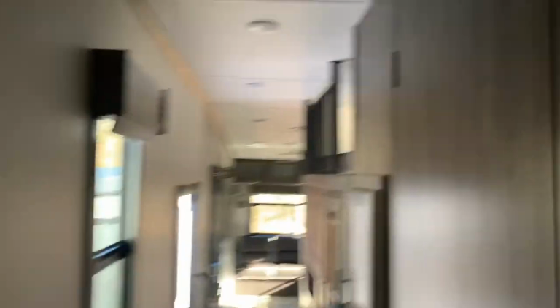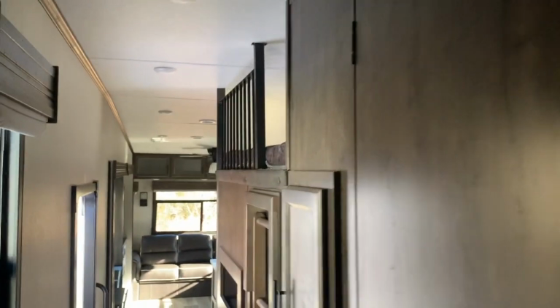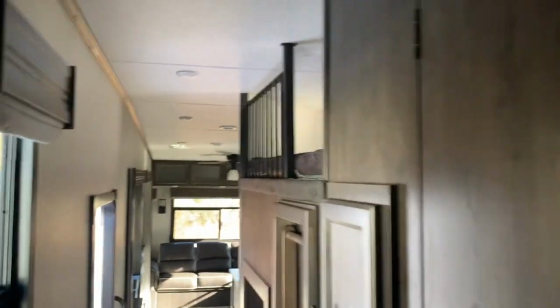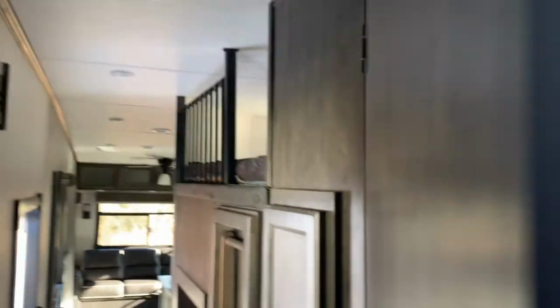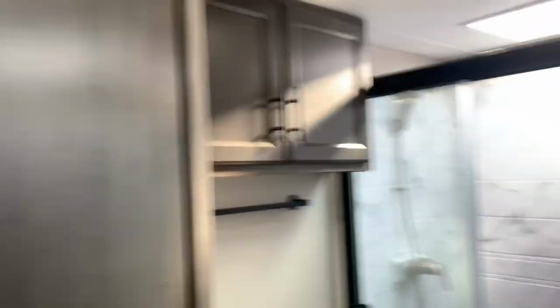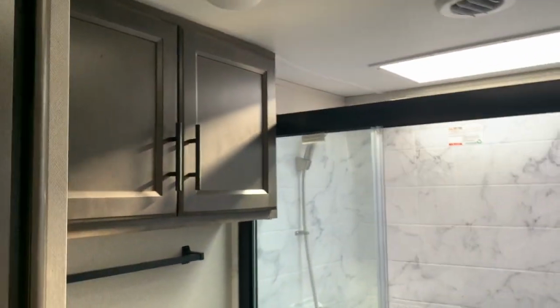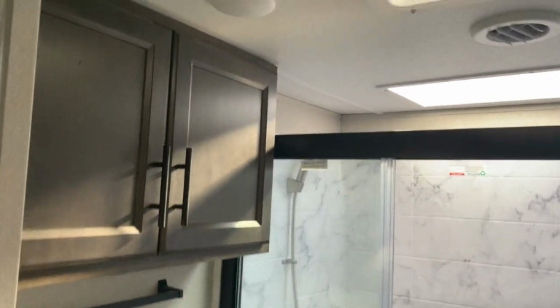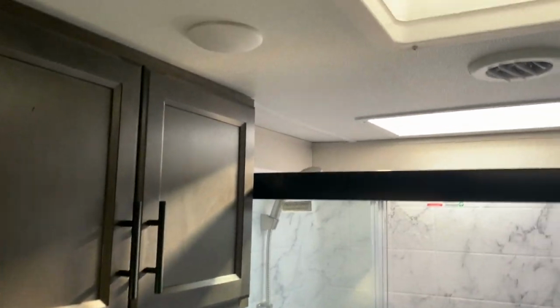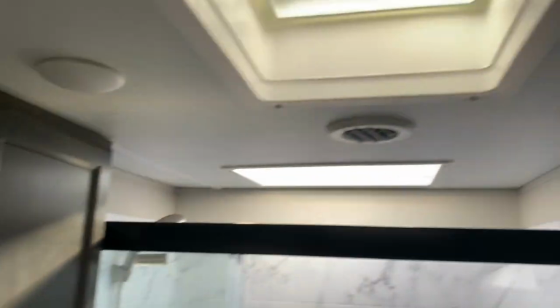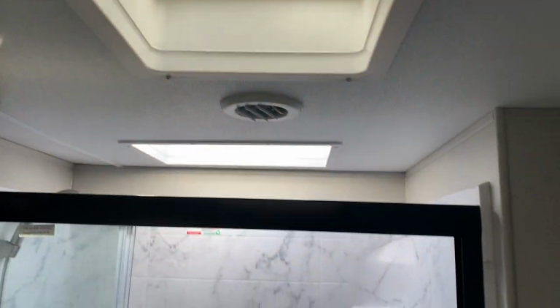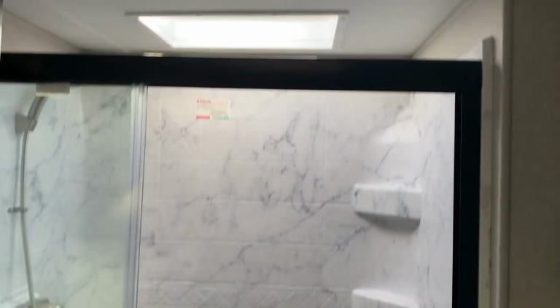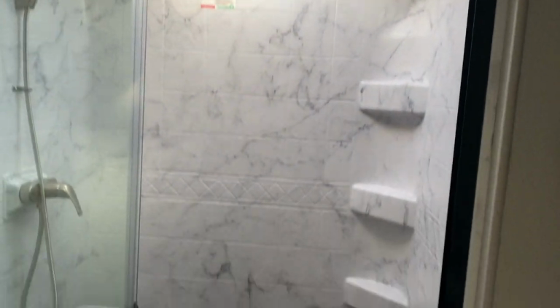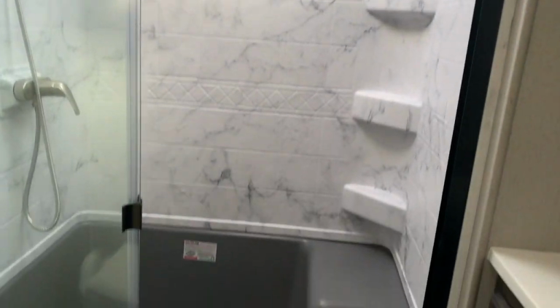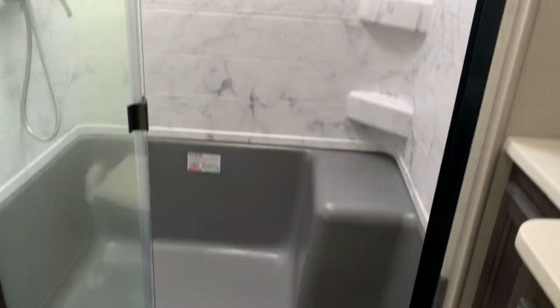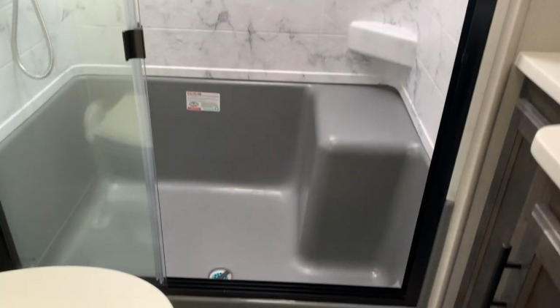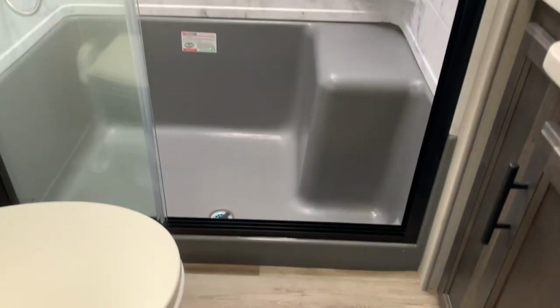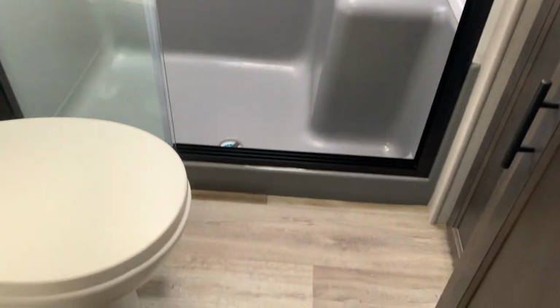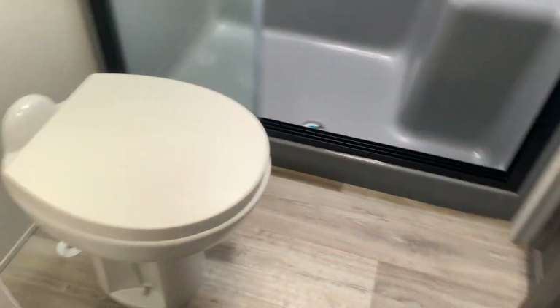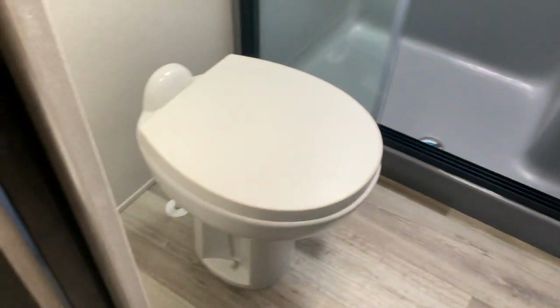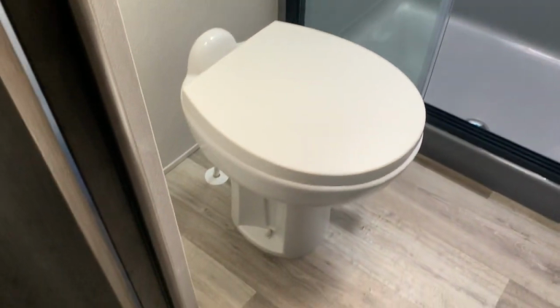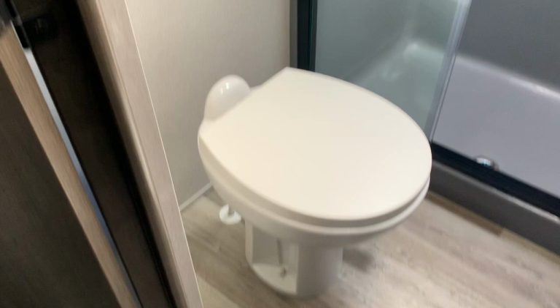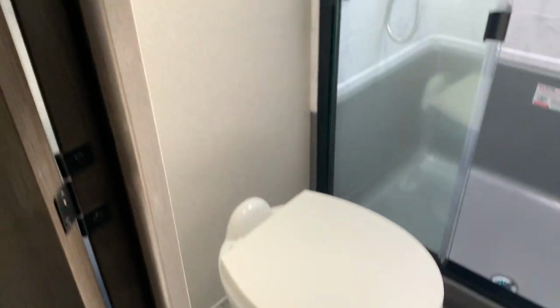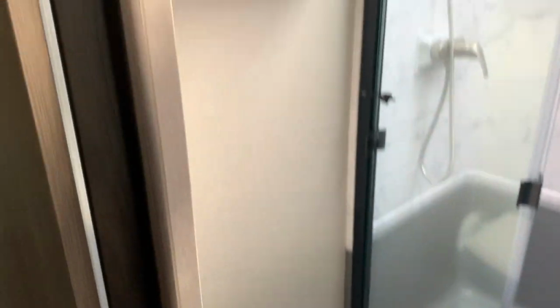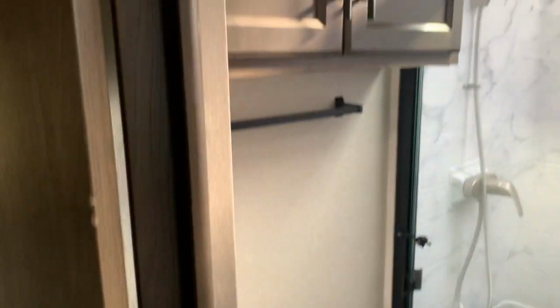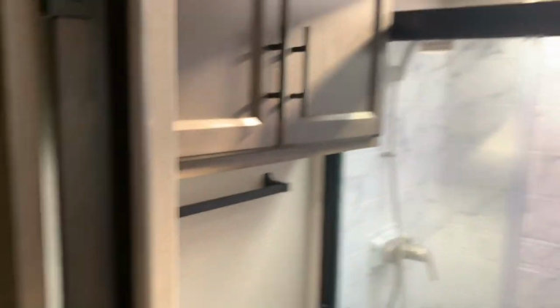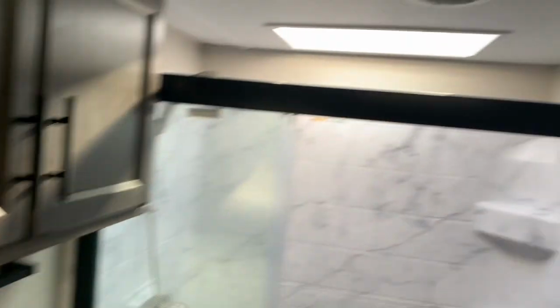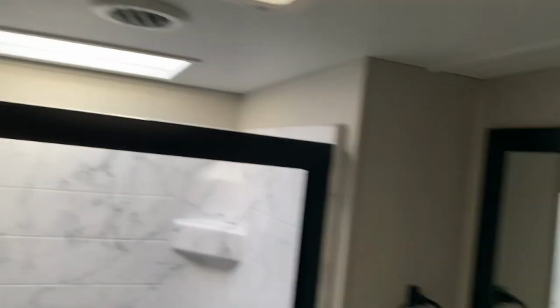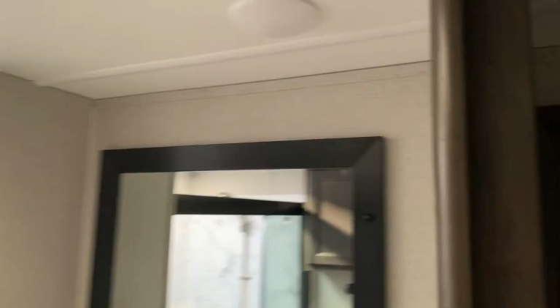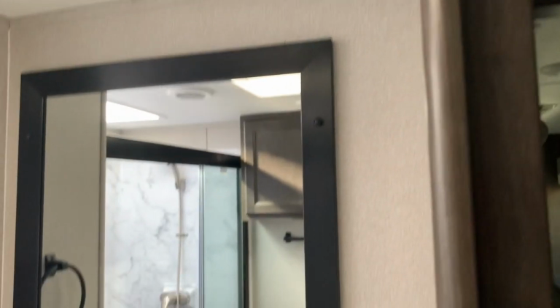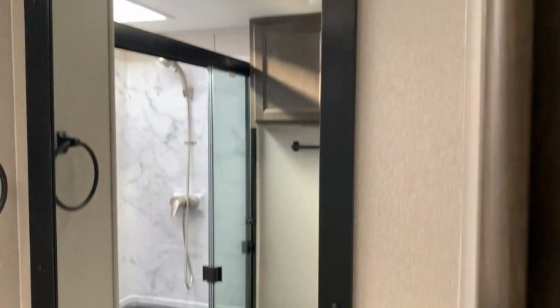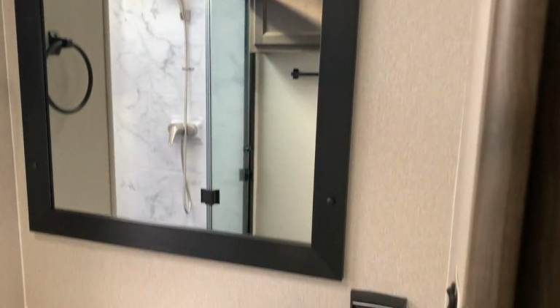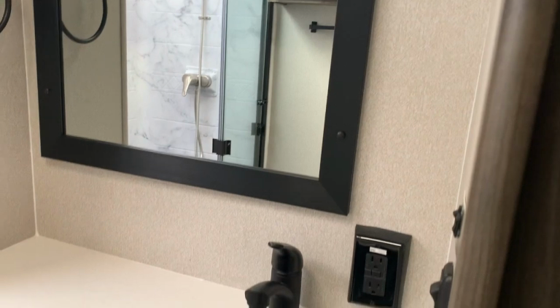Check this beautiful bathroom out. Nice, large shower with a built-in seat. Vanity space.